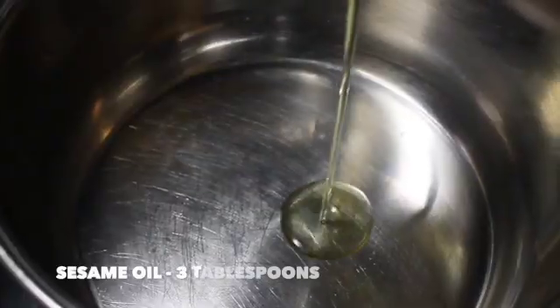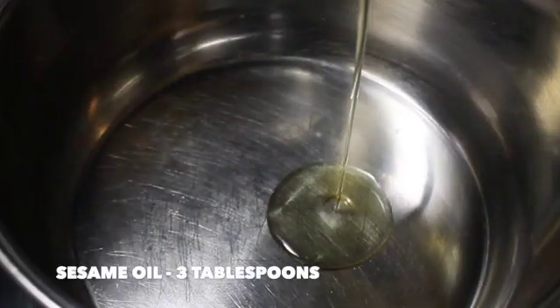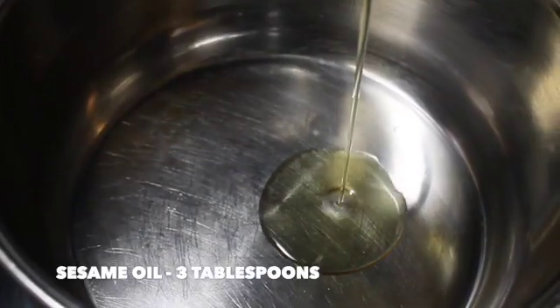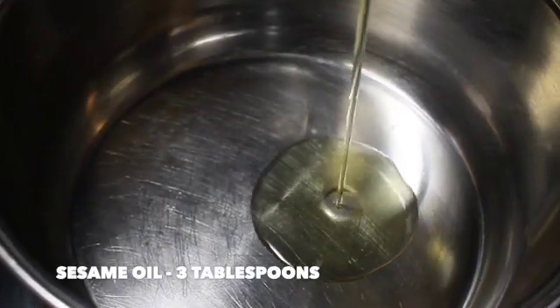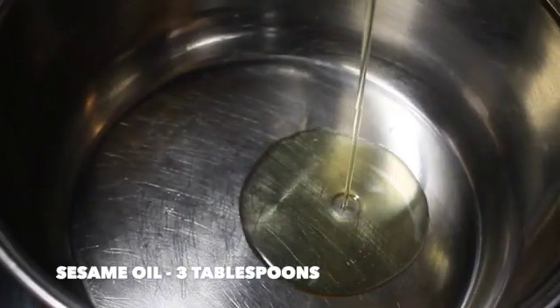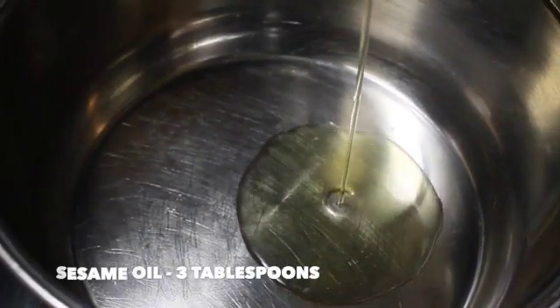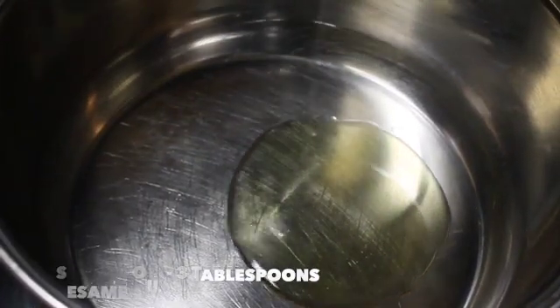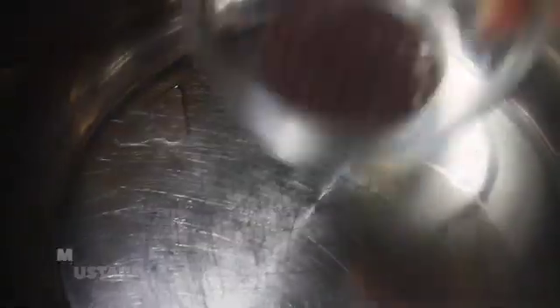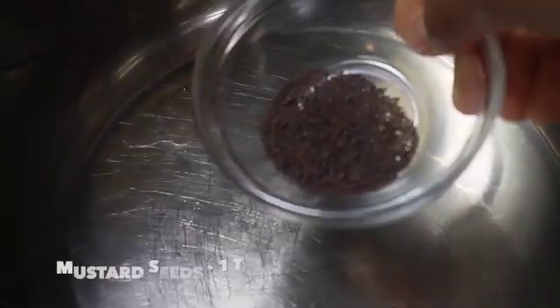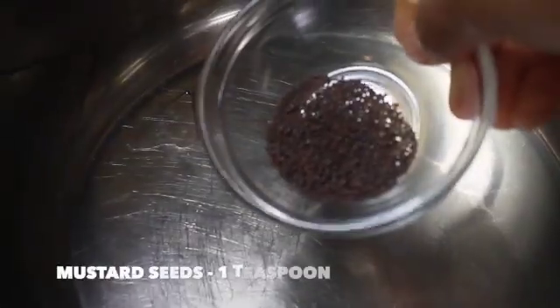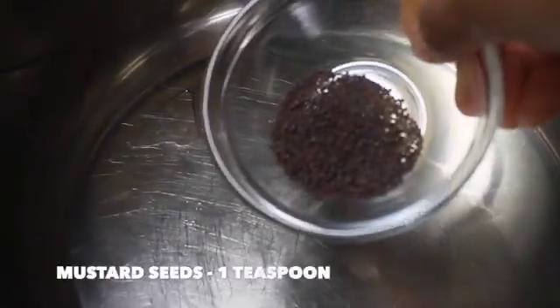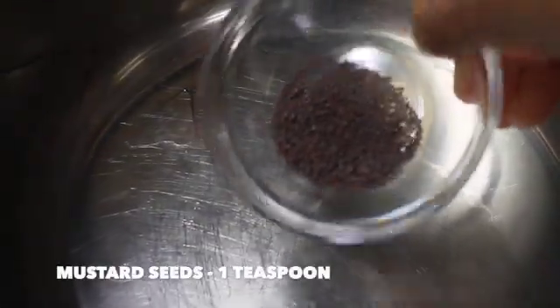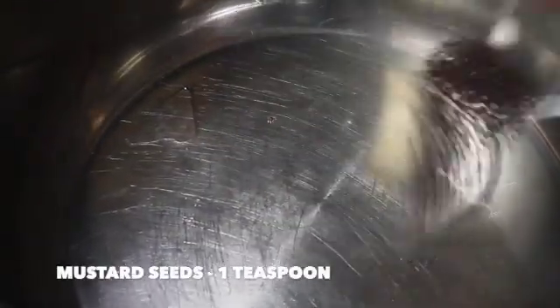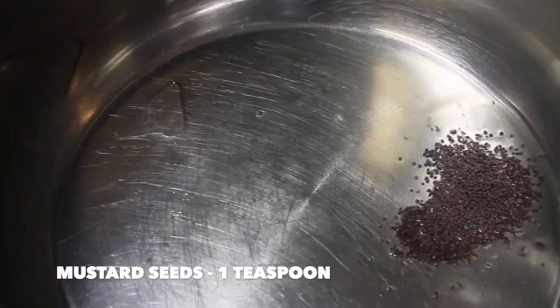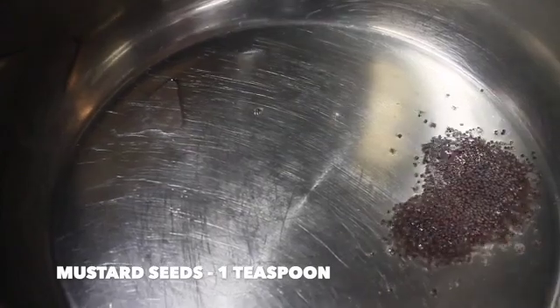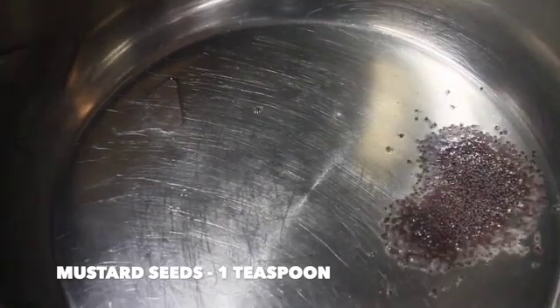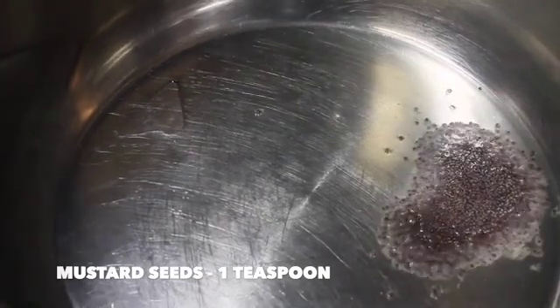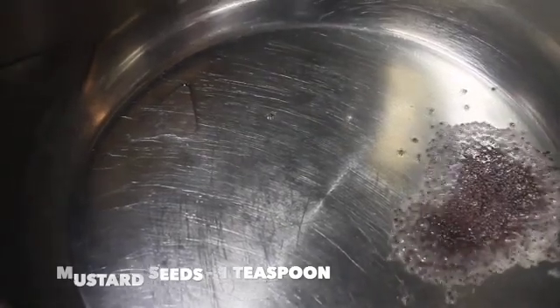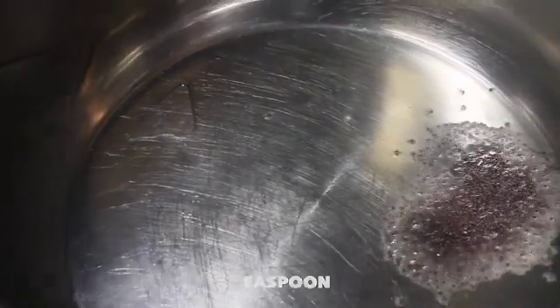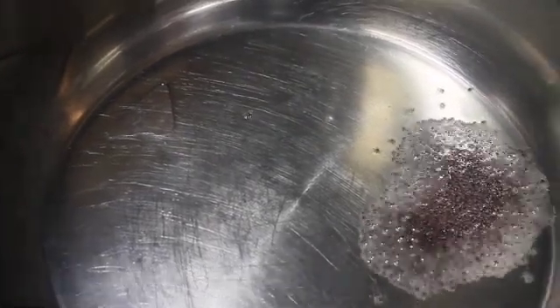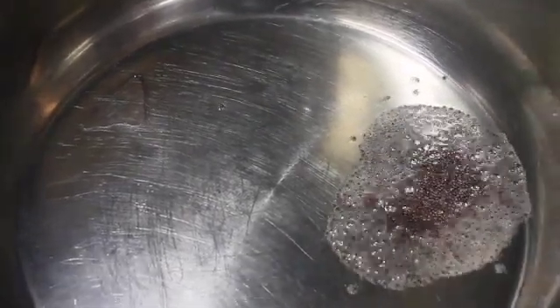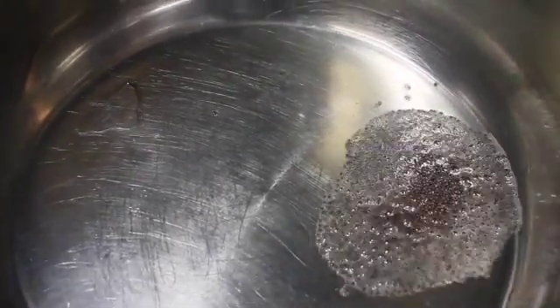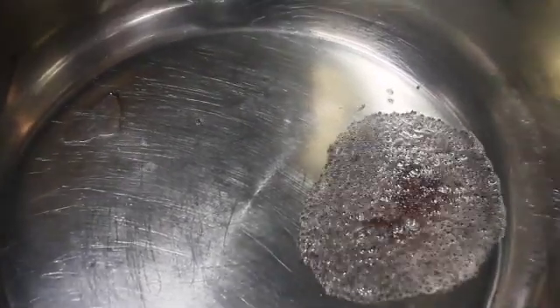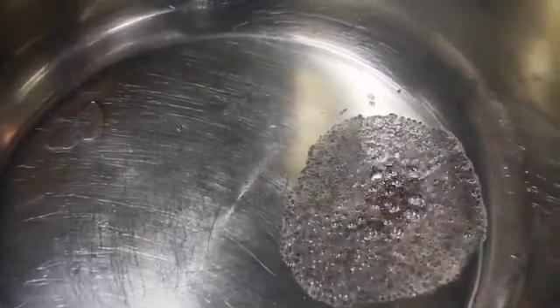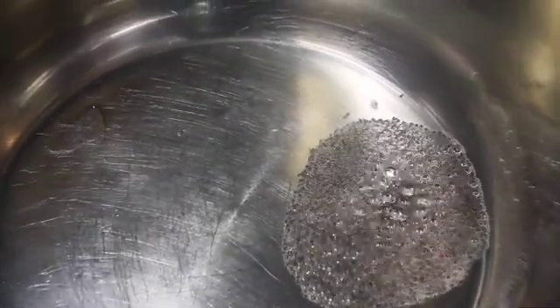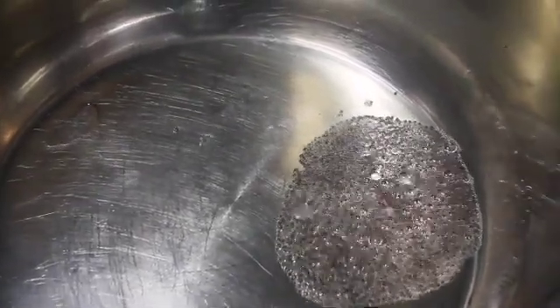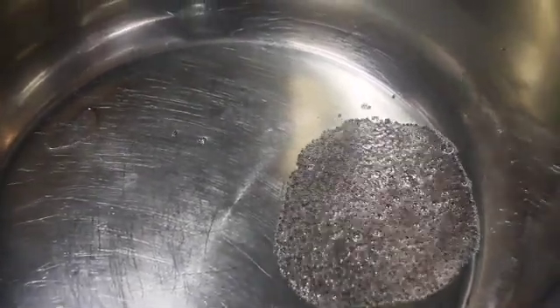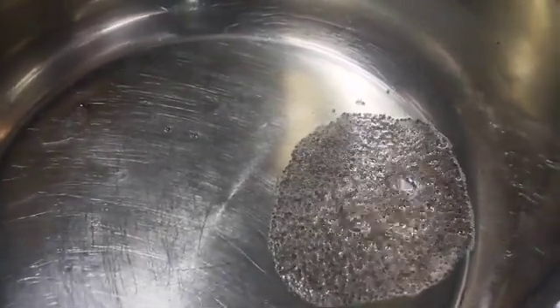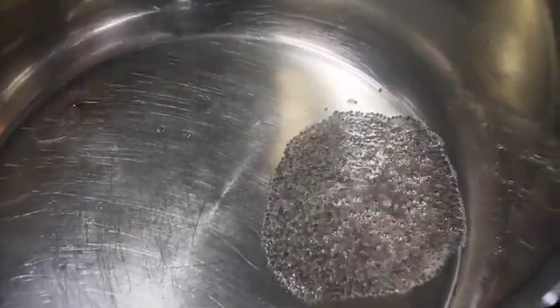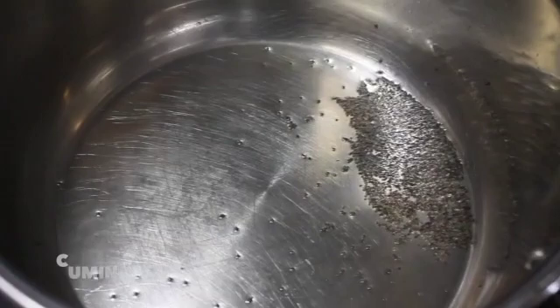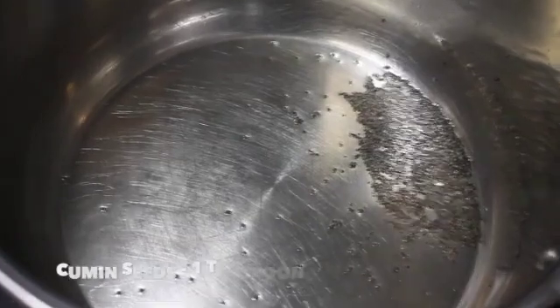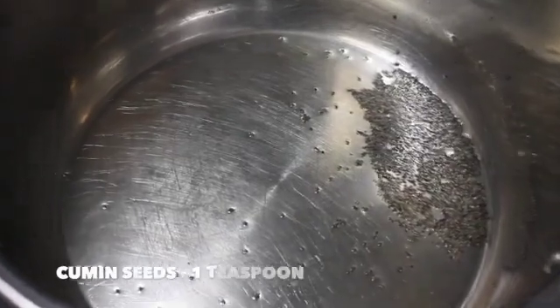Heat a saucepan and add in 3 tablespoons of sesame oil. You can also add coconut oil if you want. Add in 1 teaspoon of mustard seeds once the oil is hot enough. Now the mustard seeds have spluttered well.